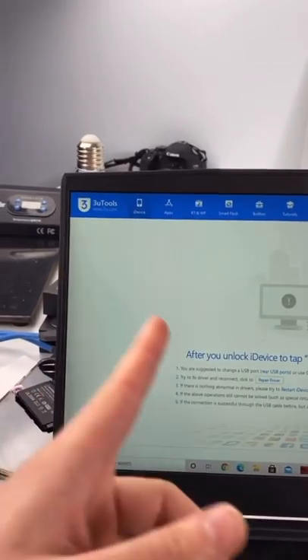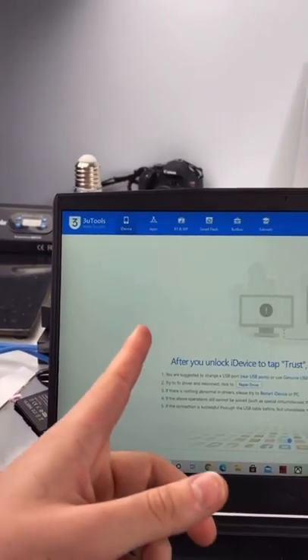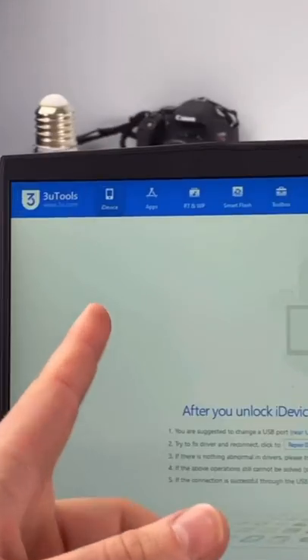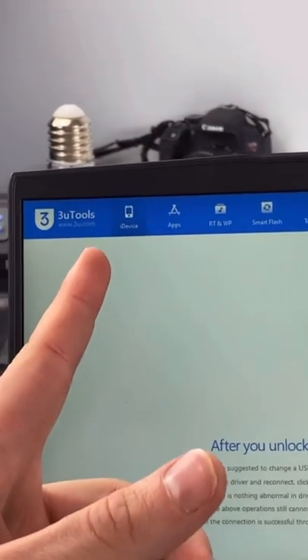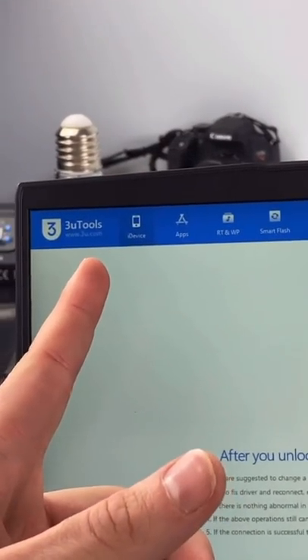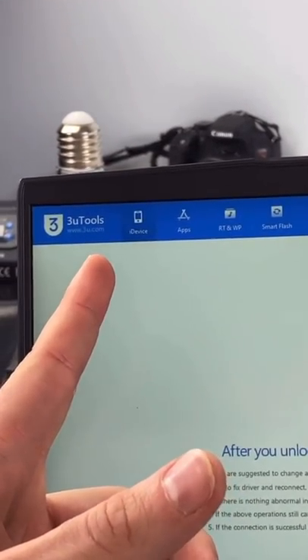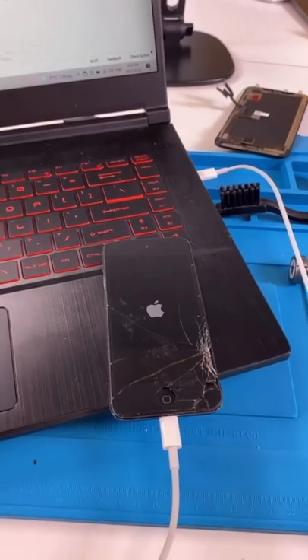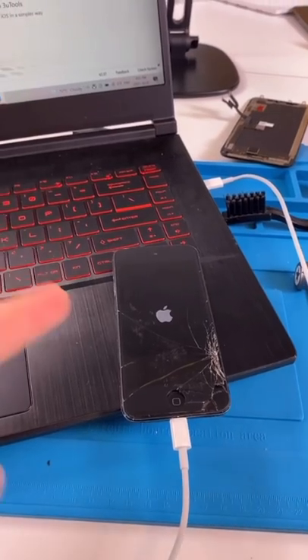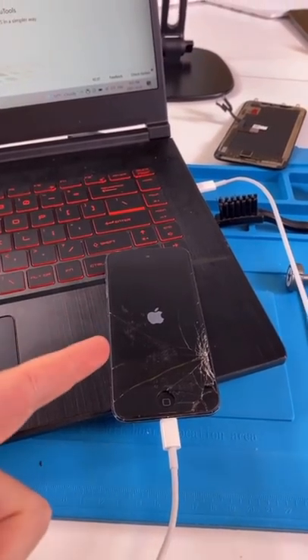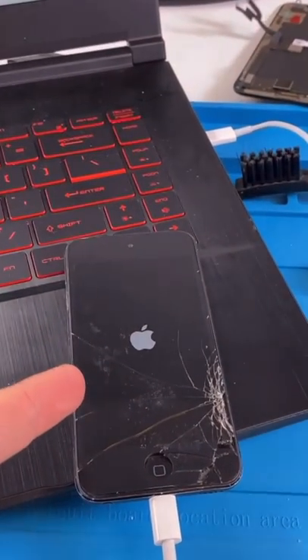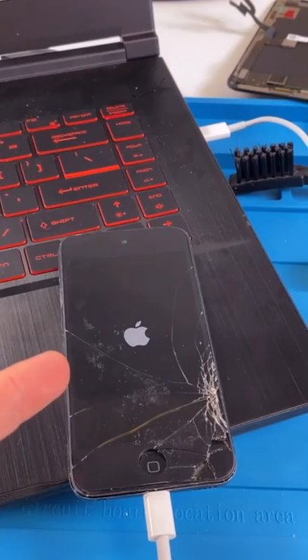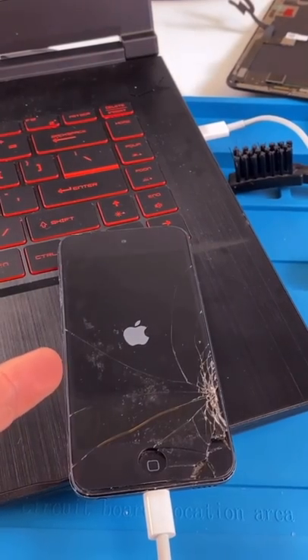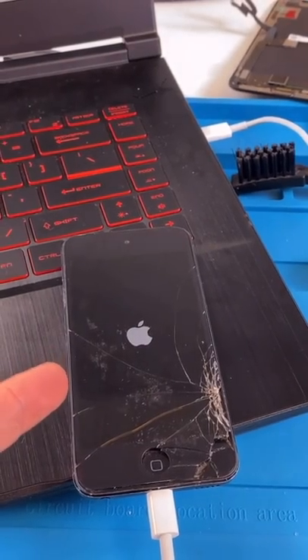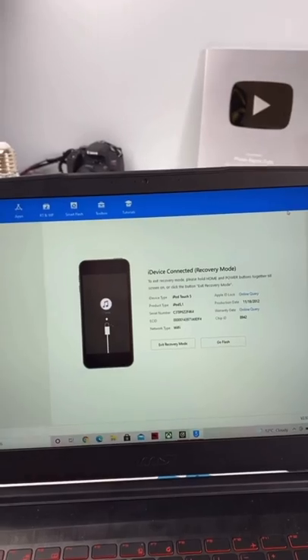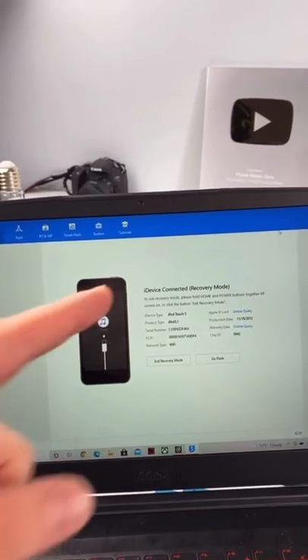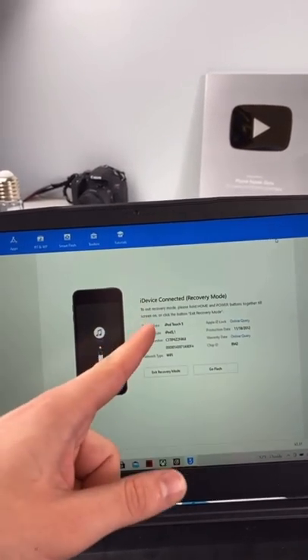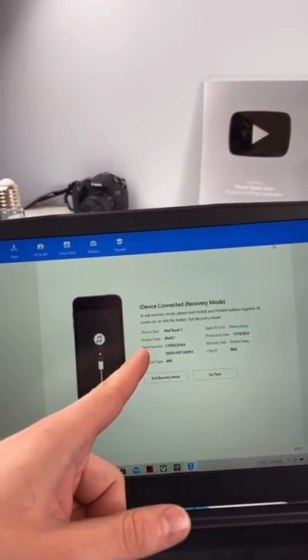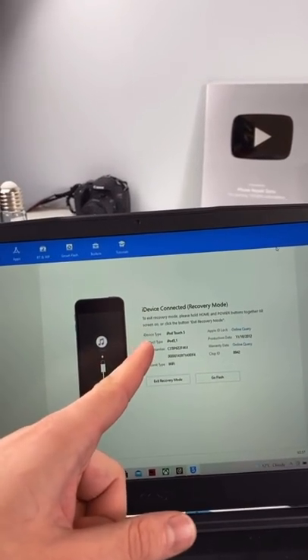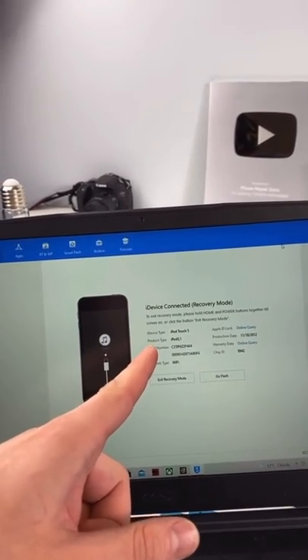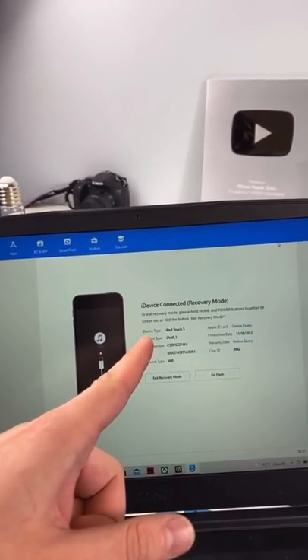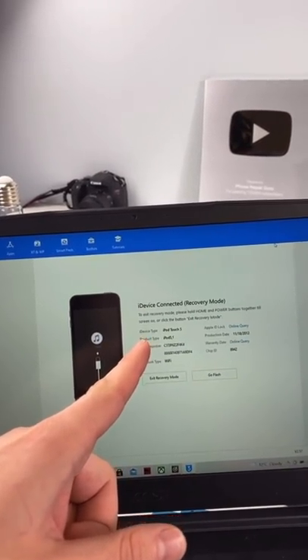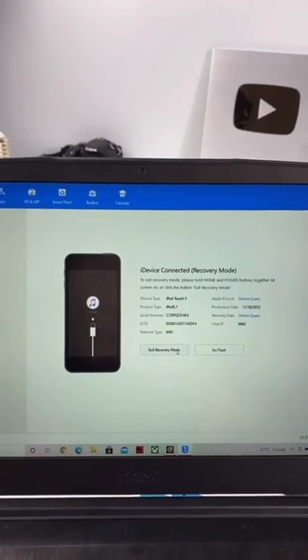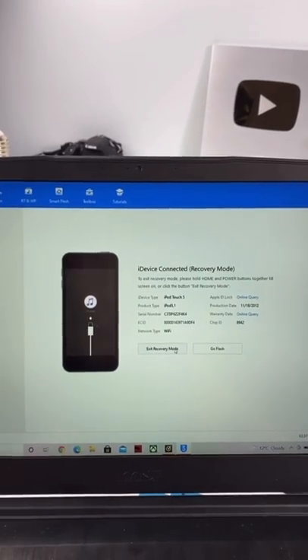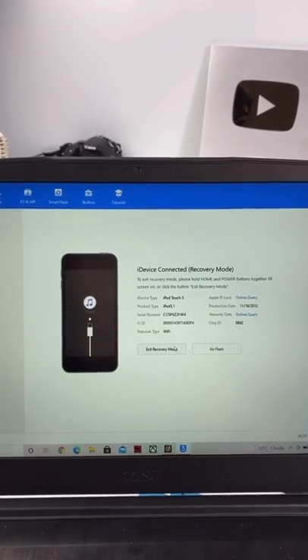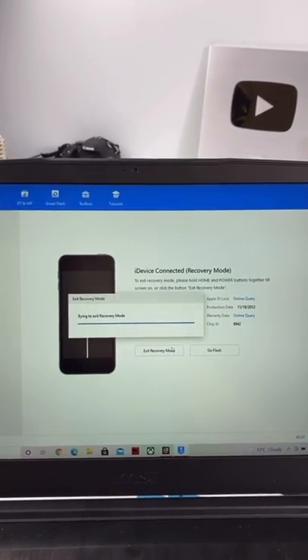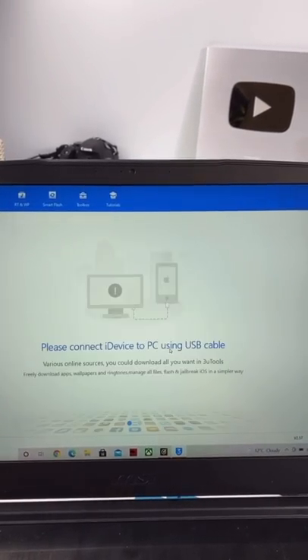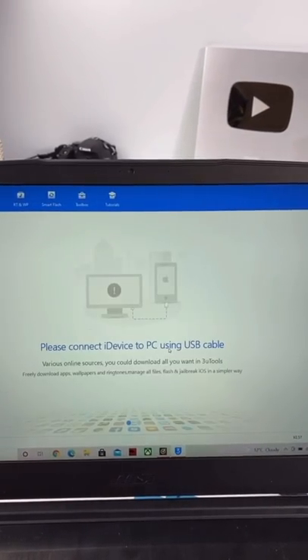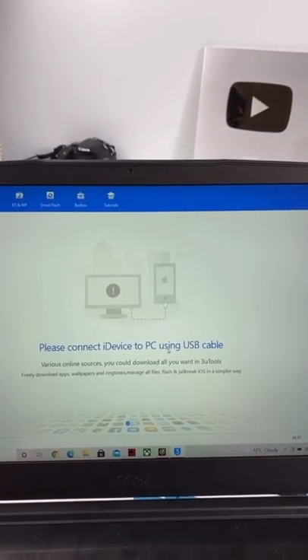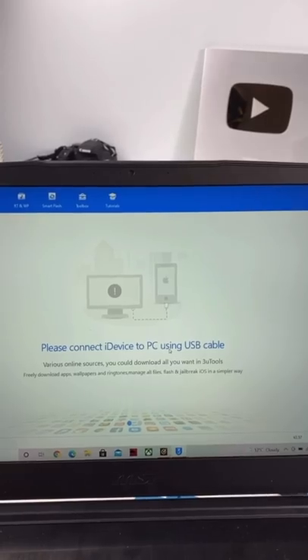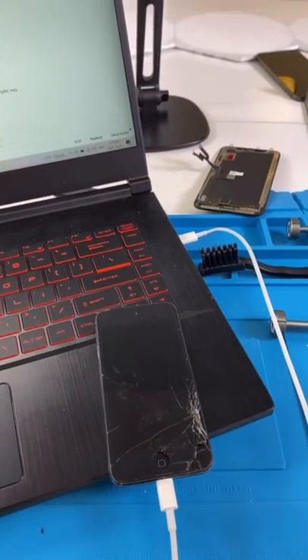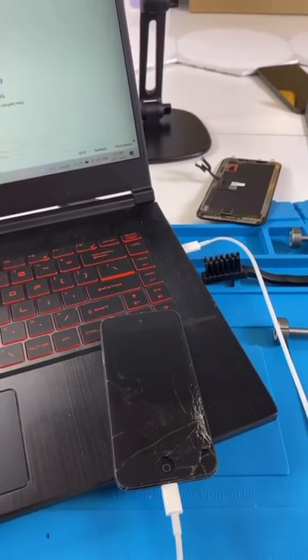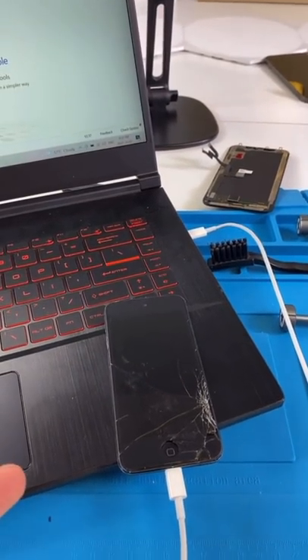You want to open up 3U Tools and plug in the device. Then this will pop up on 3U Tools. You want to hit exit recovery mode. Now we pray.